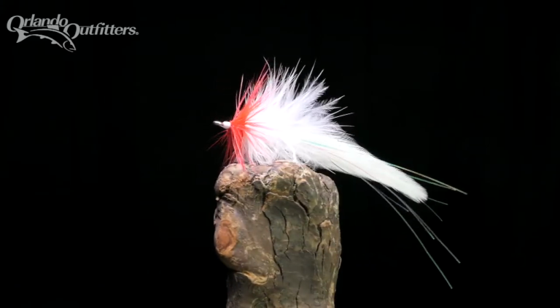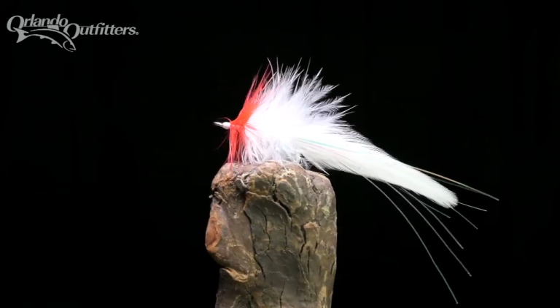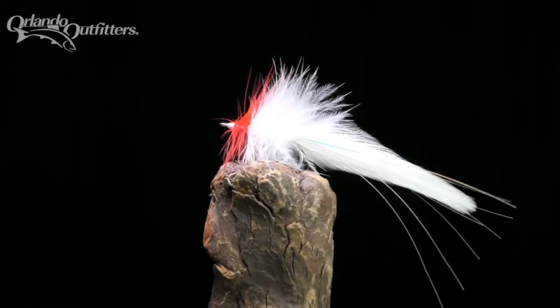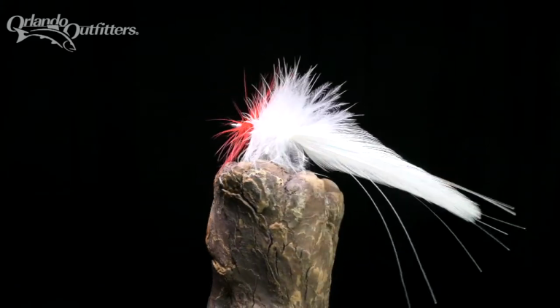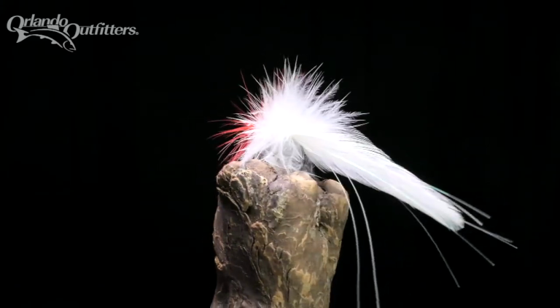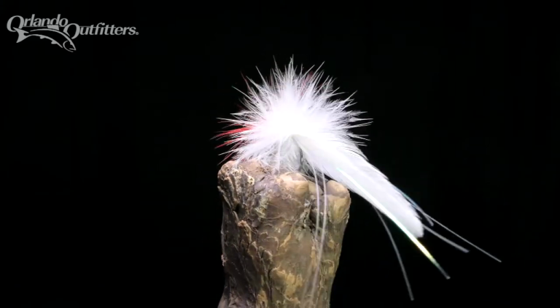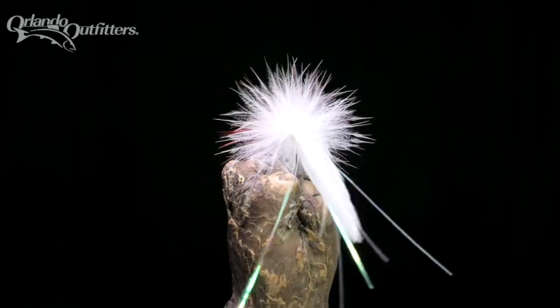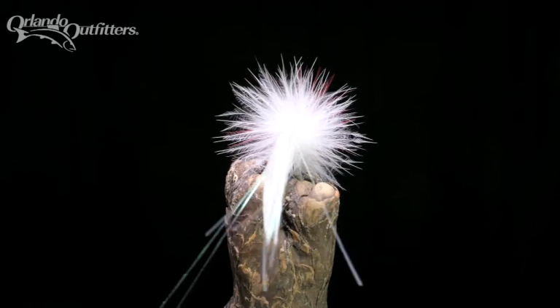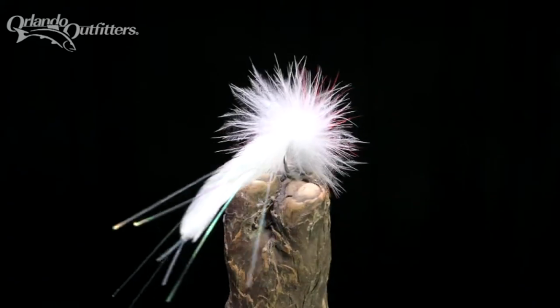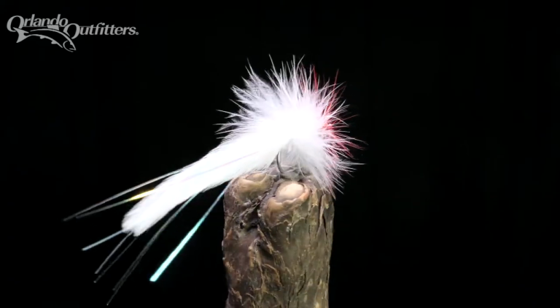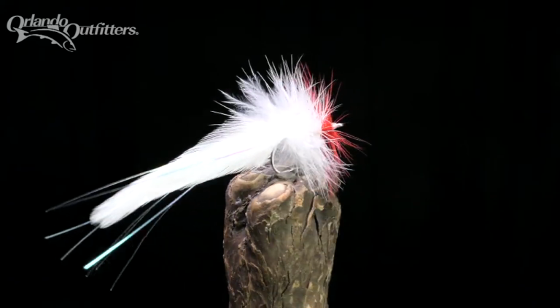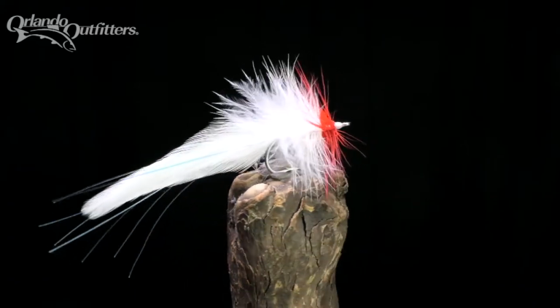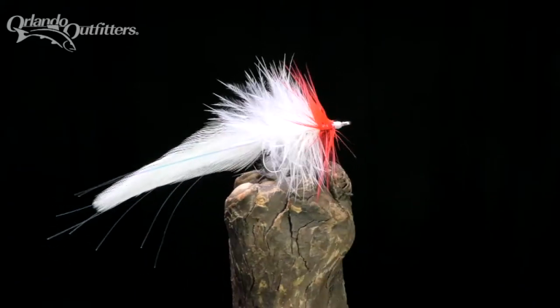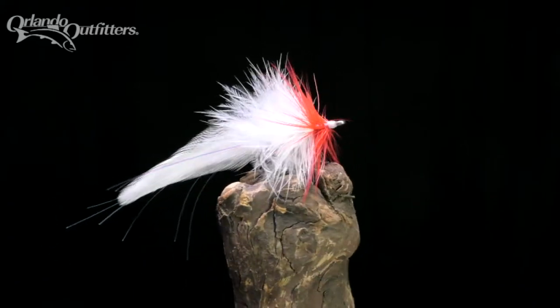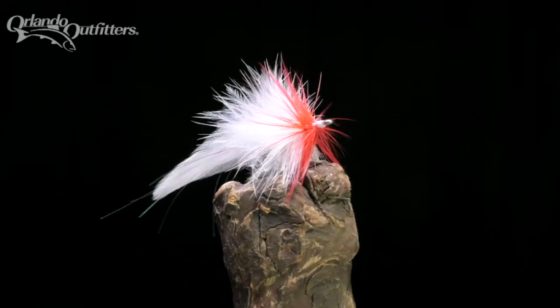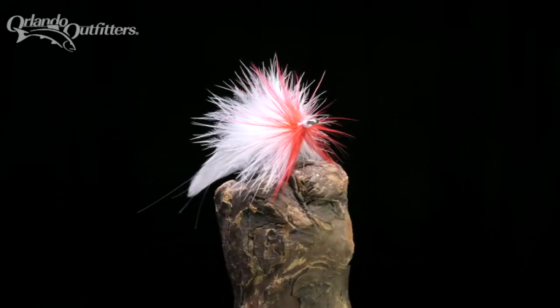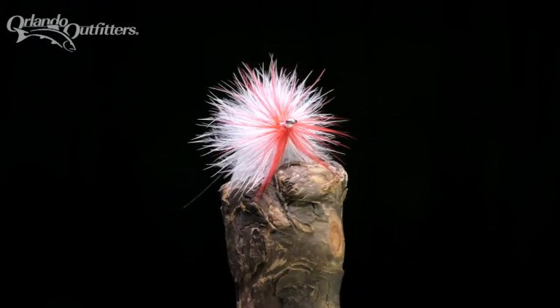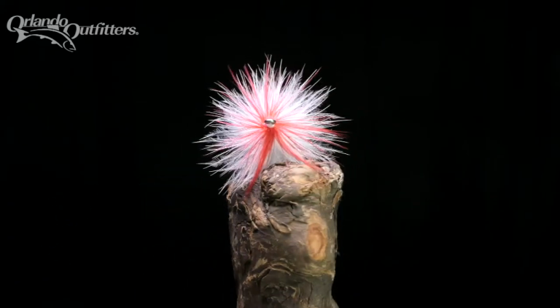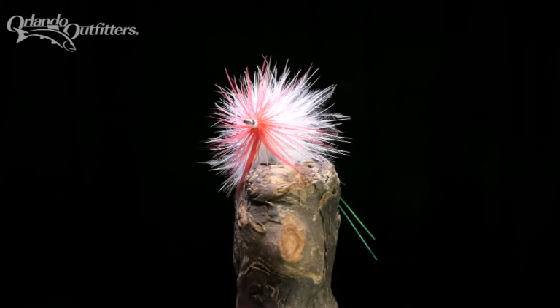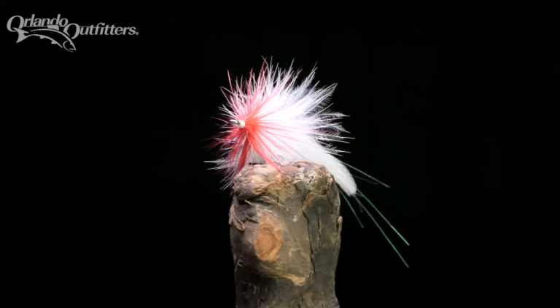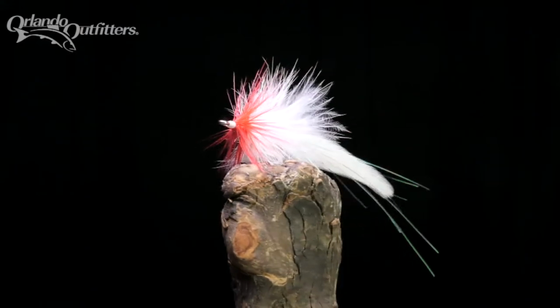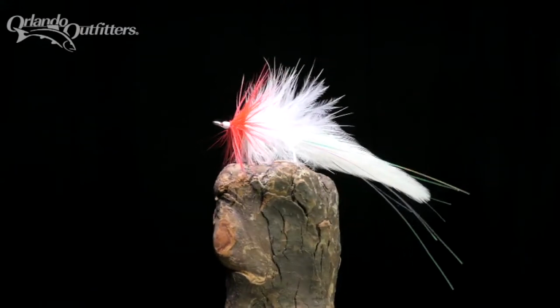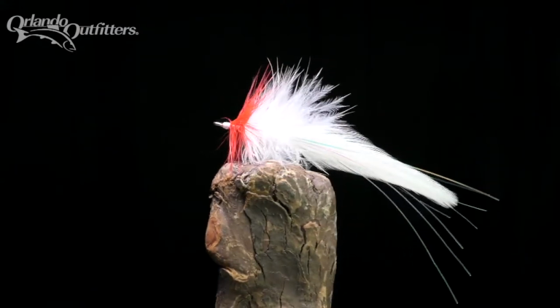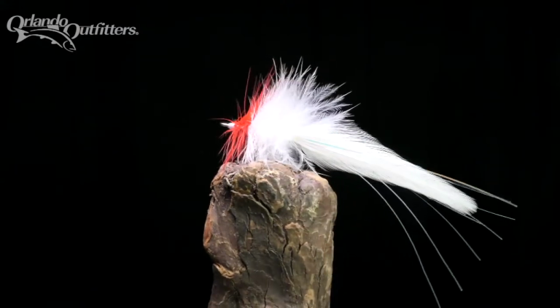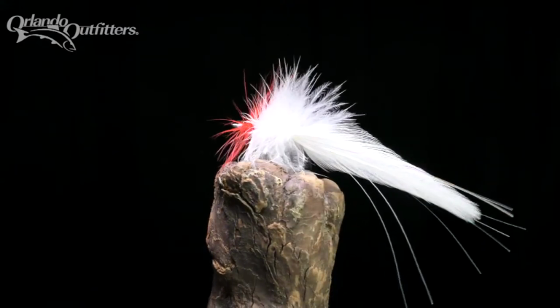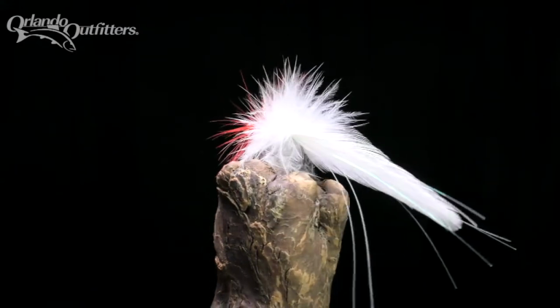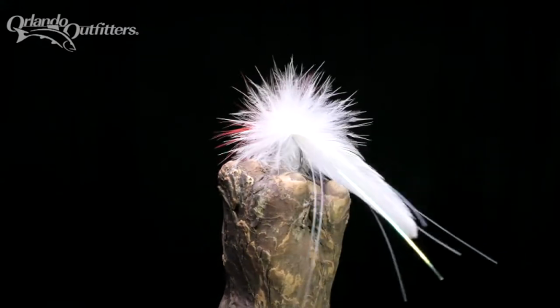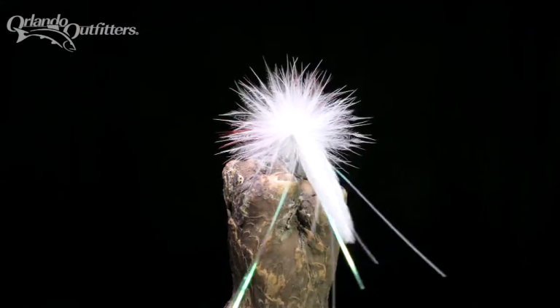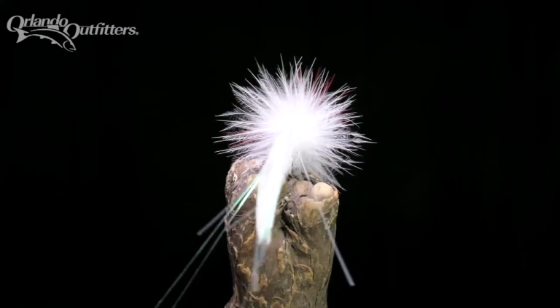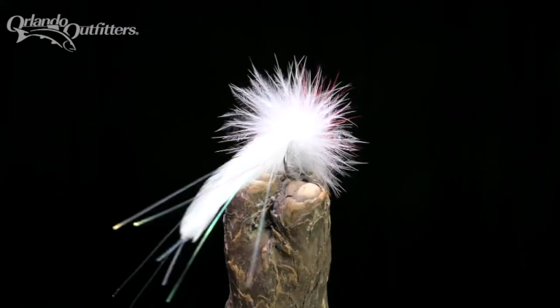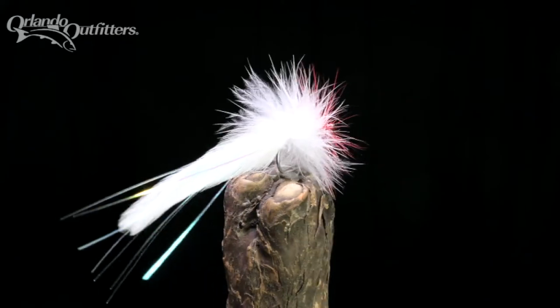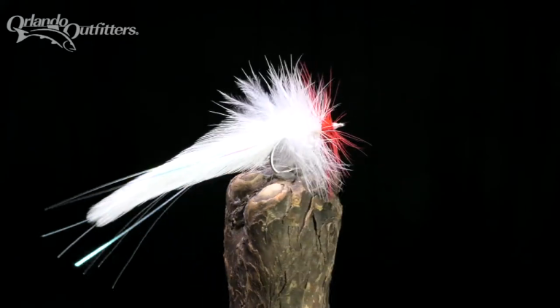Commercial snook fisherman Homer Rhodes is credited with creating the fly, originally the Homer Rhodes streamer, in the 1940s. A popular fishing writer combined the words sea and seduce to give the fly the more original name, seducer, in the 1980s.